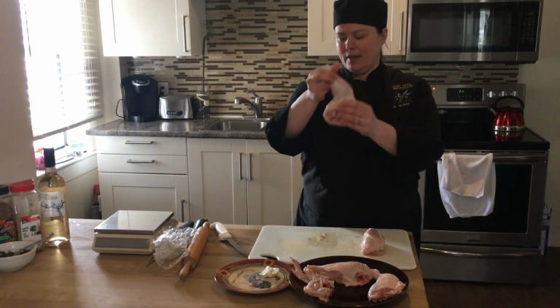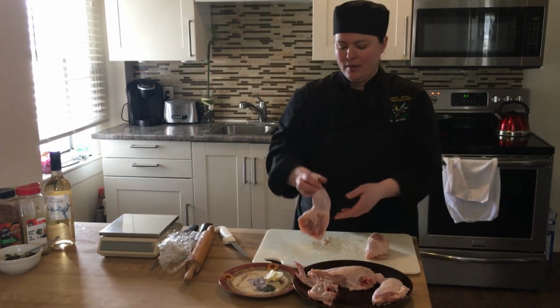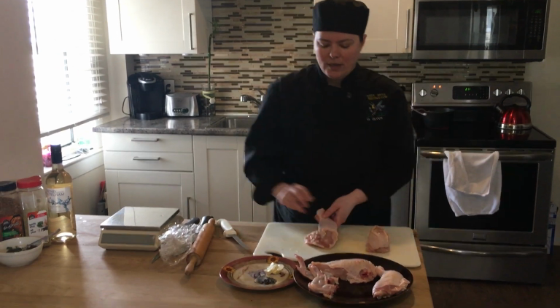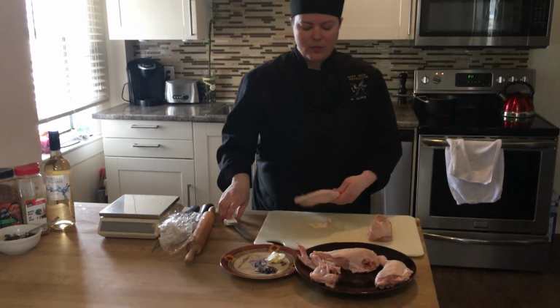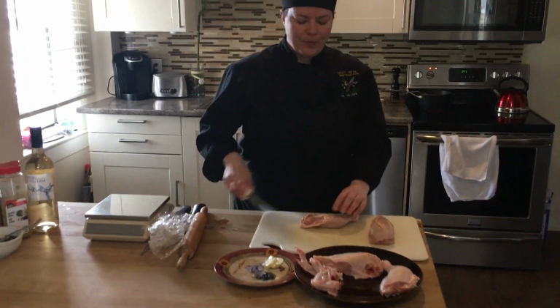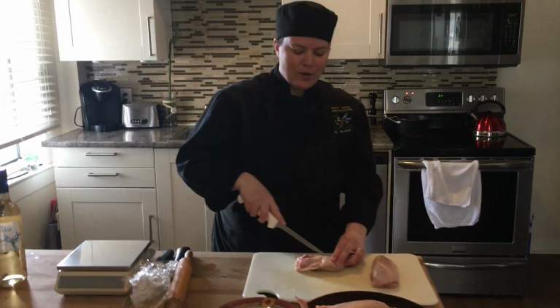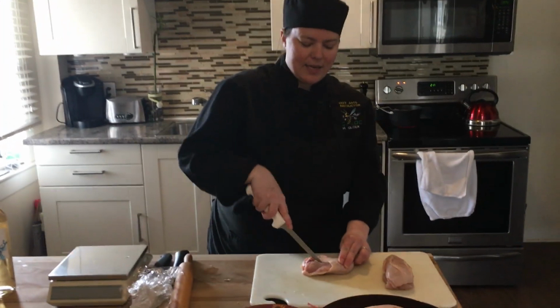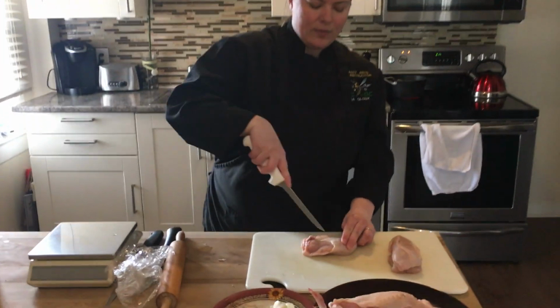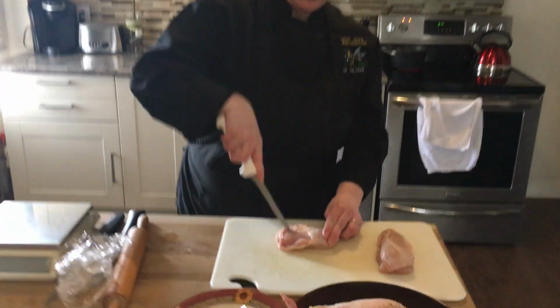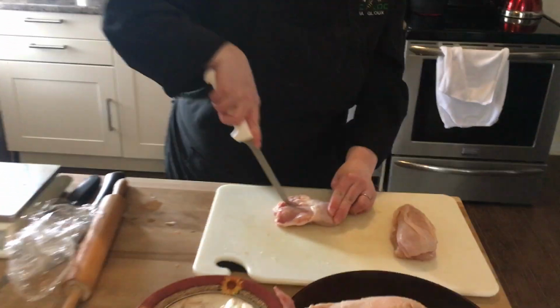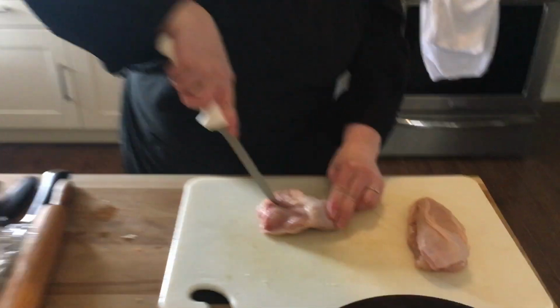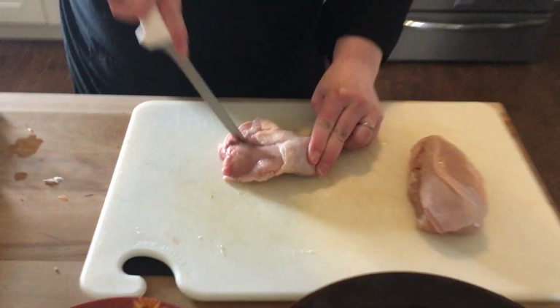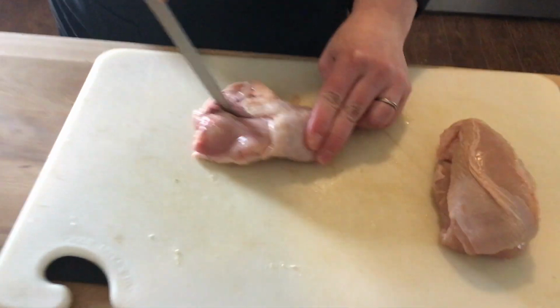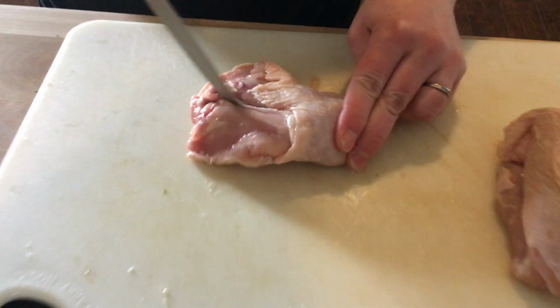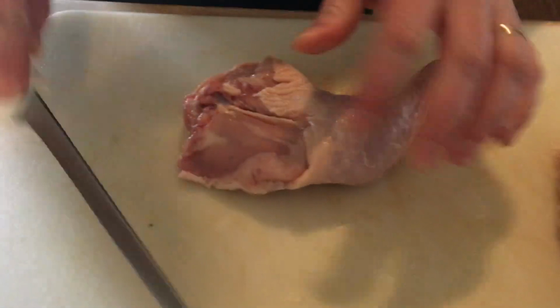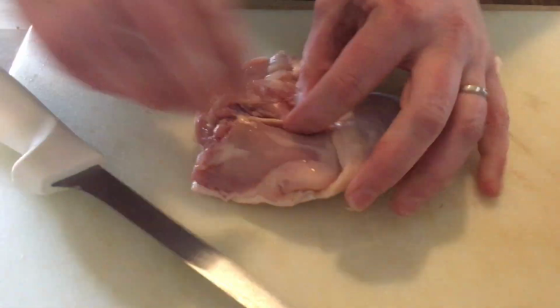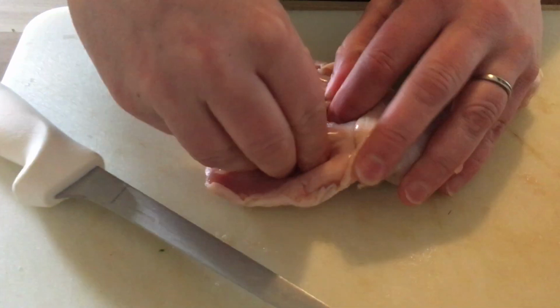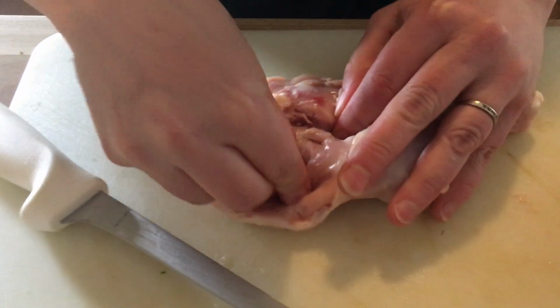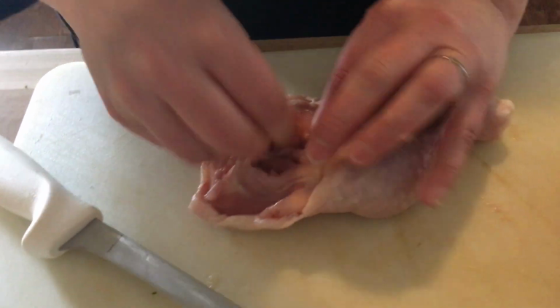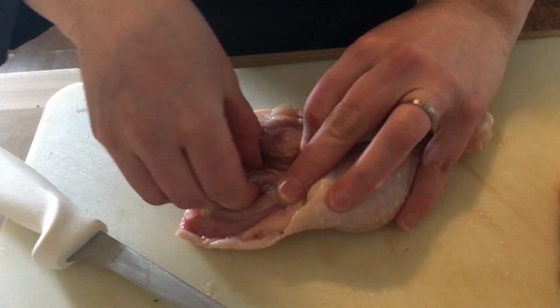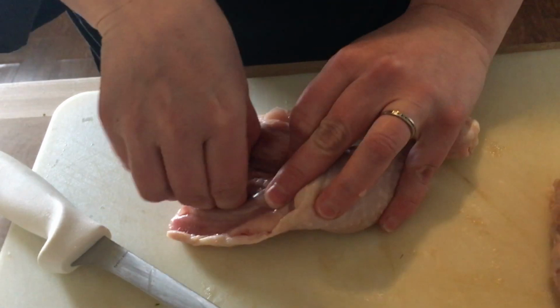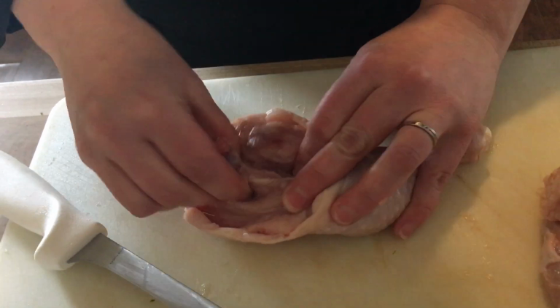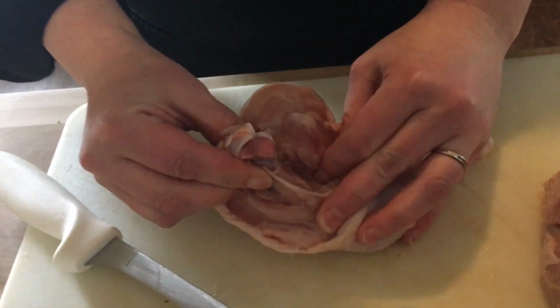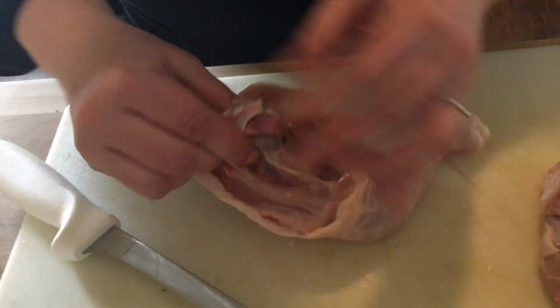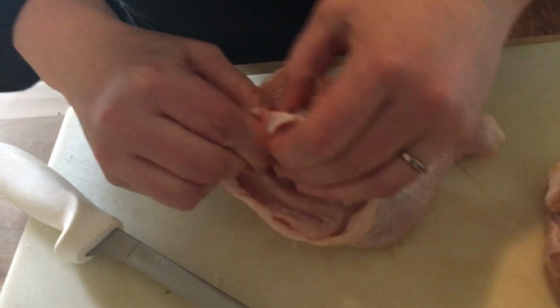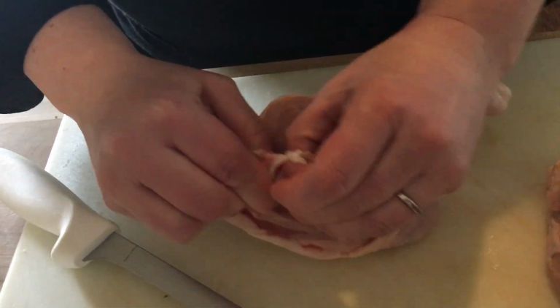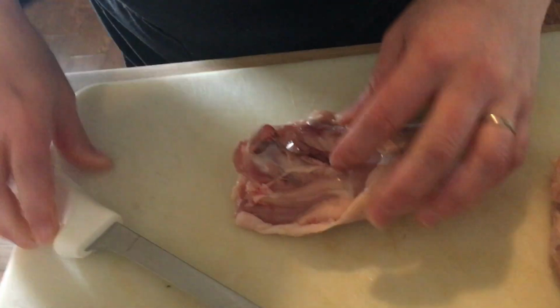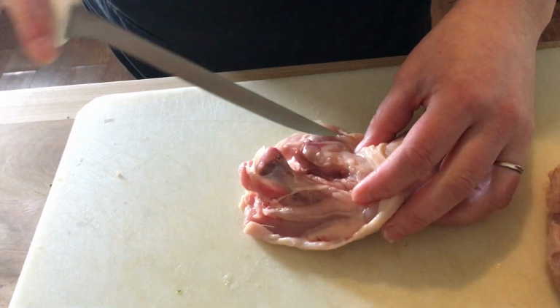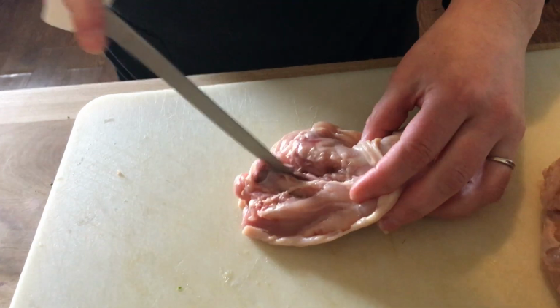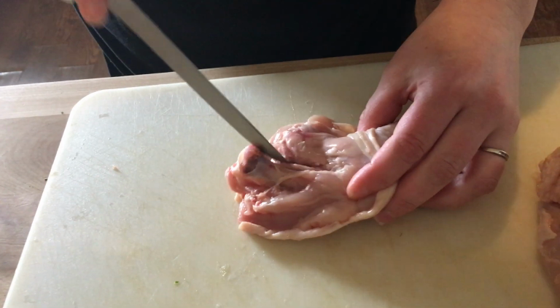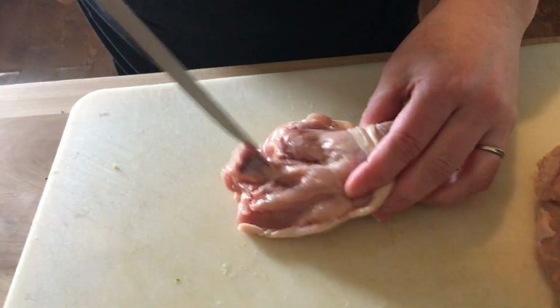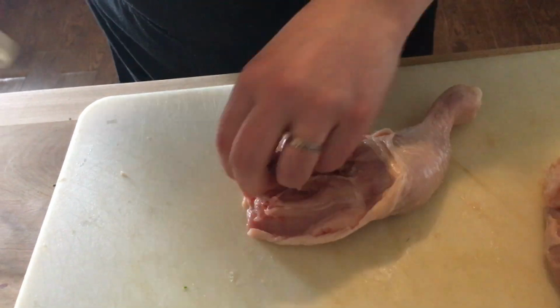Okay, so we want to take out the thigh bone. There's that thigh bone — you just kind of cut so you can see.